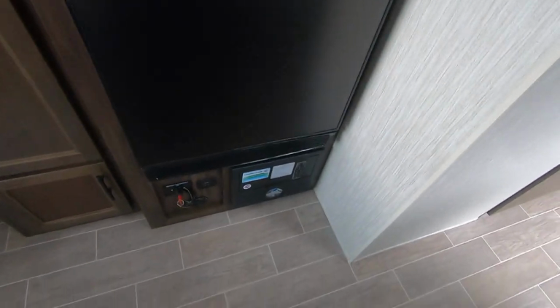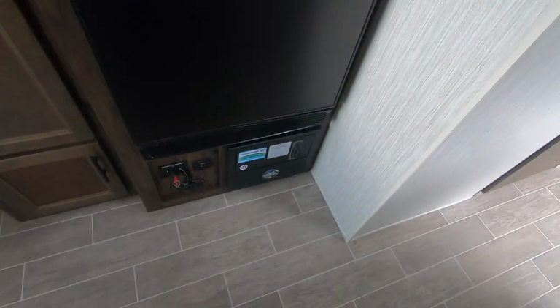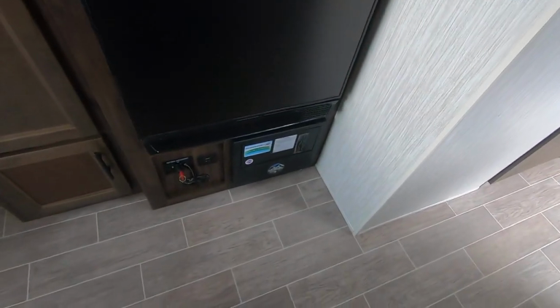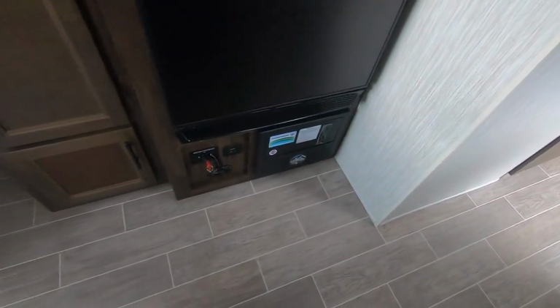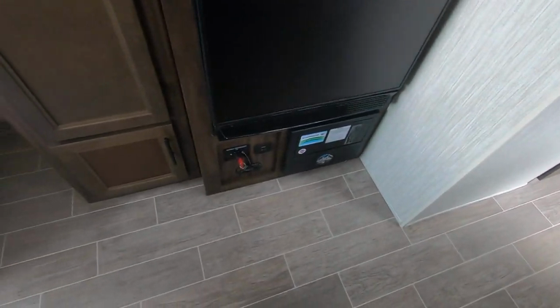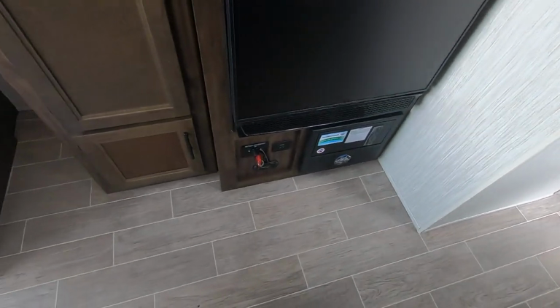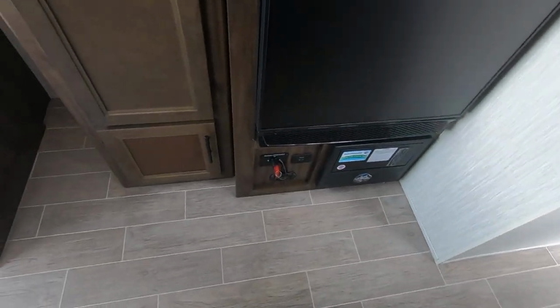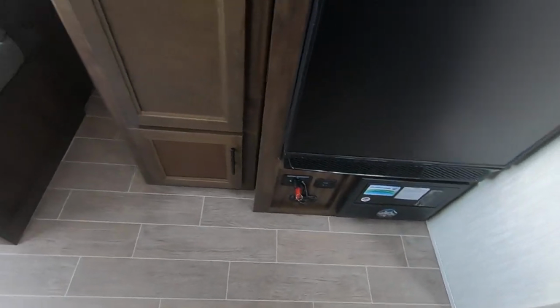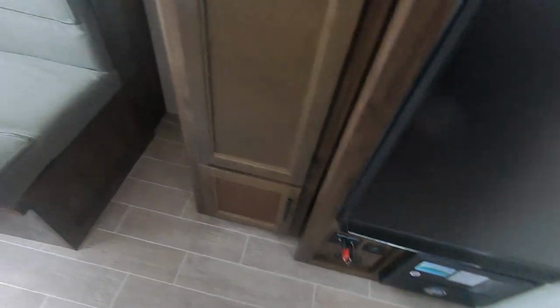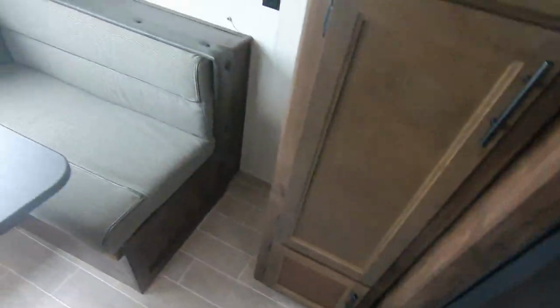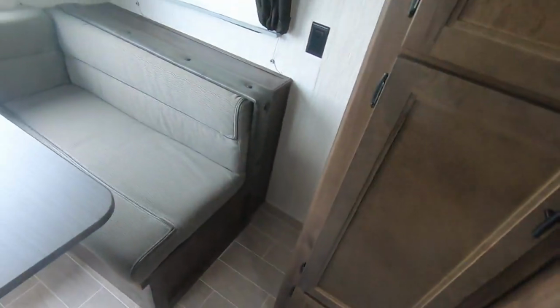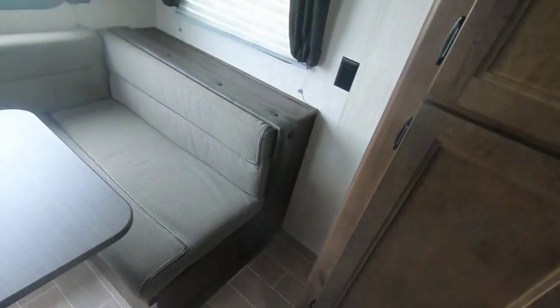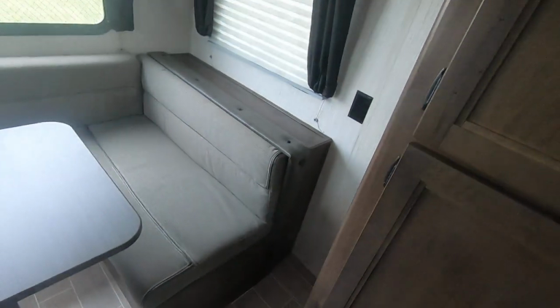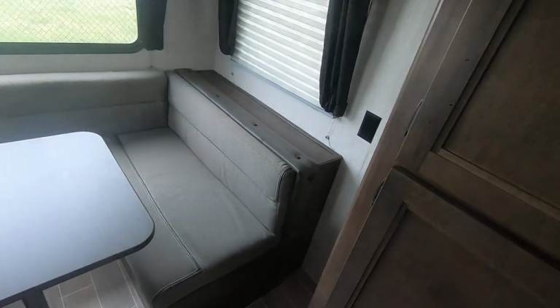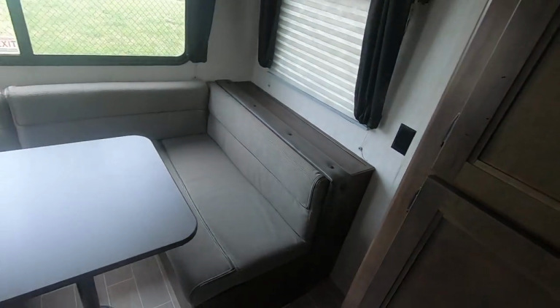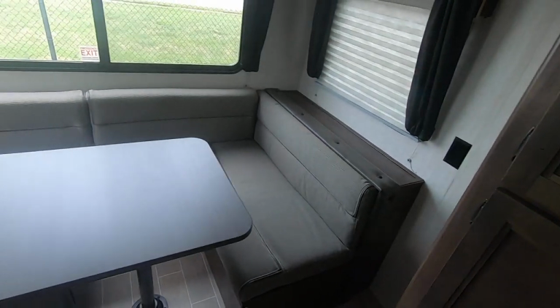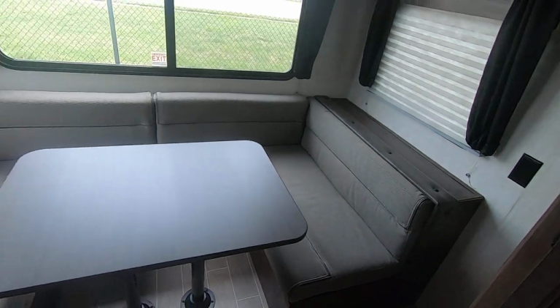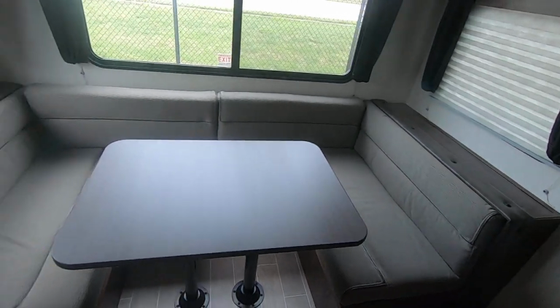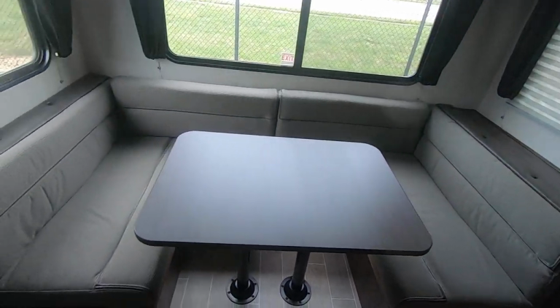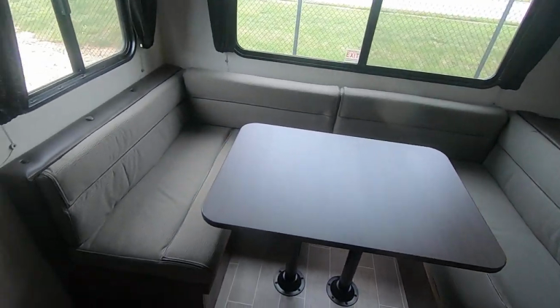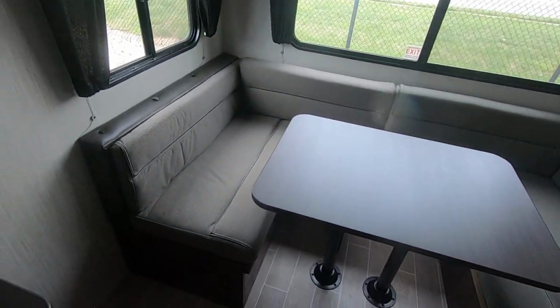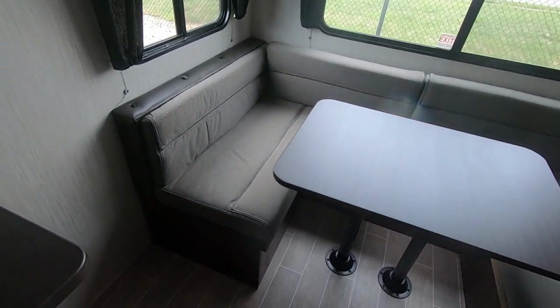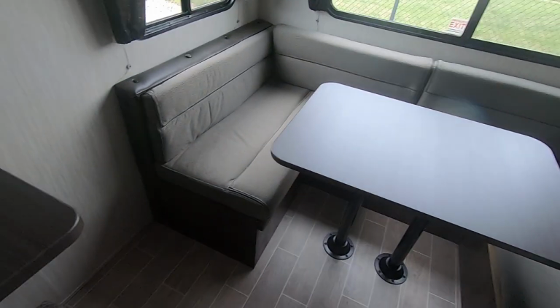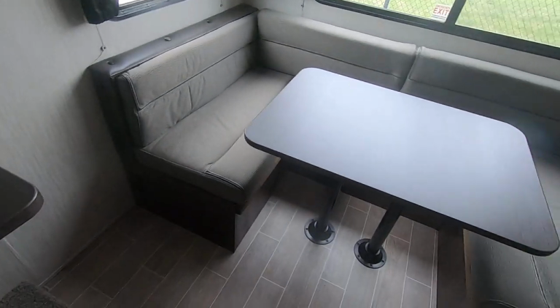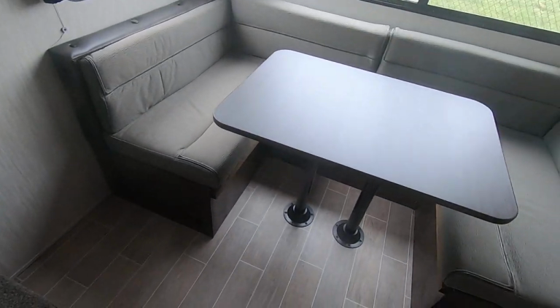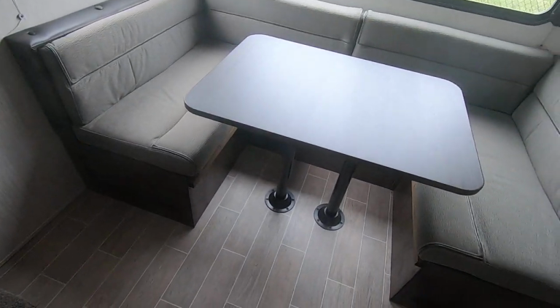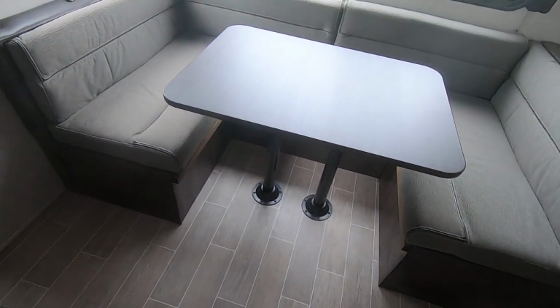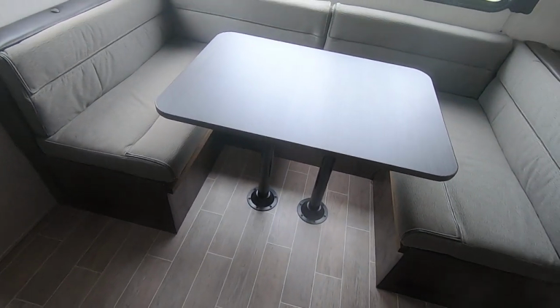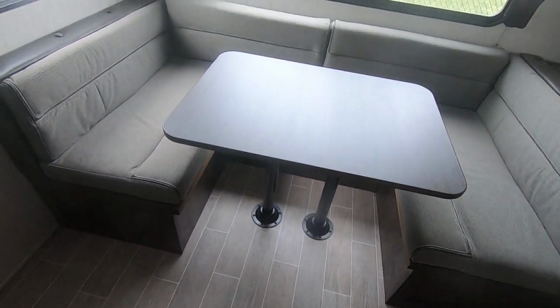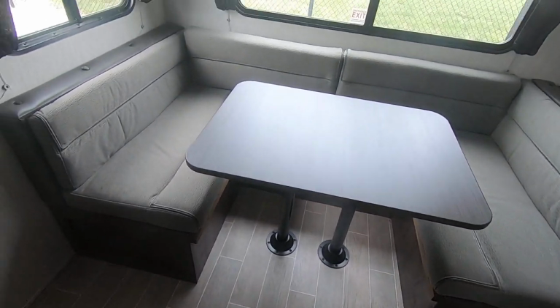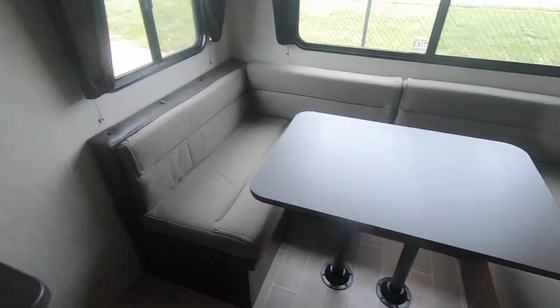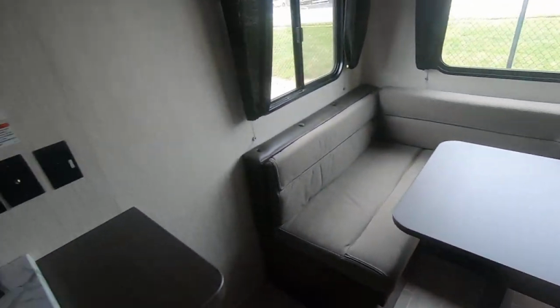That's your fuse box and your battery disconnect. You've got a nice U-shaped dinette that goes all the way around the back of this camper — that could lay down and make another bed.